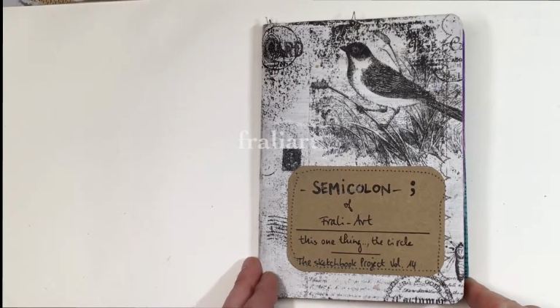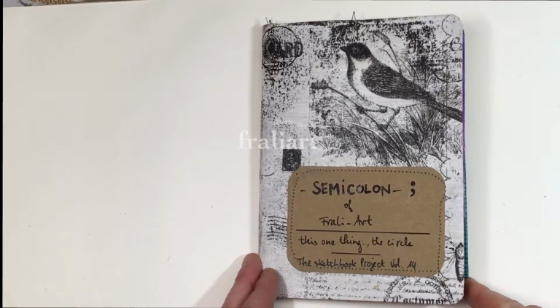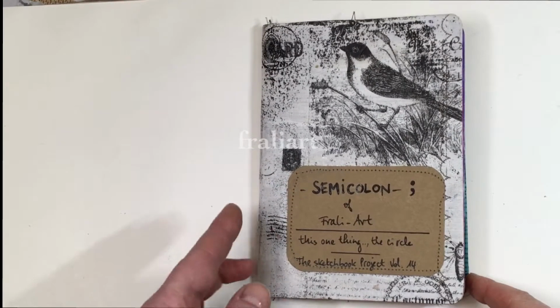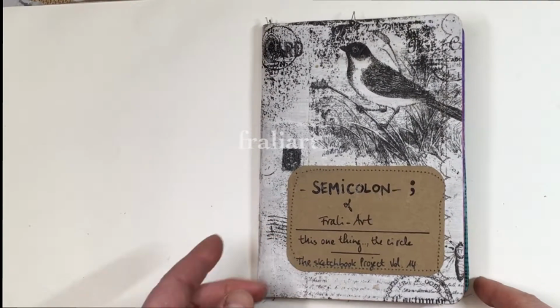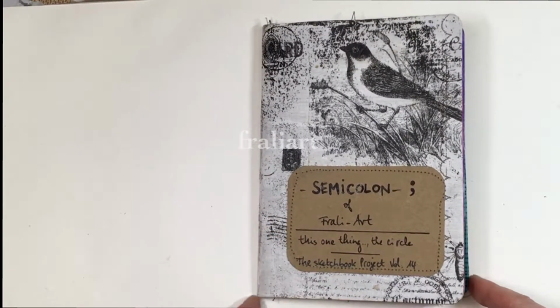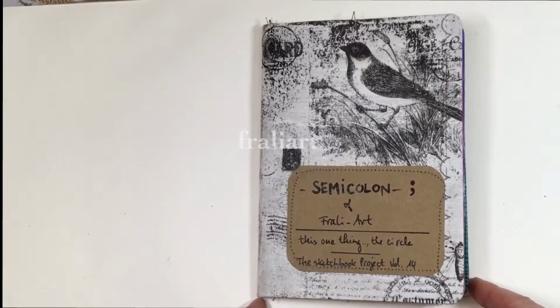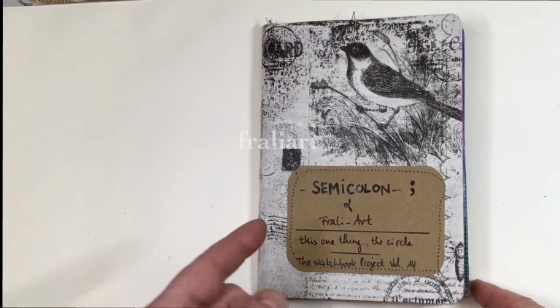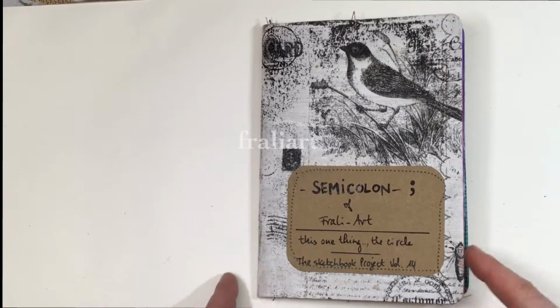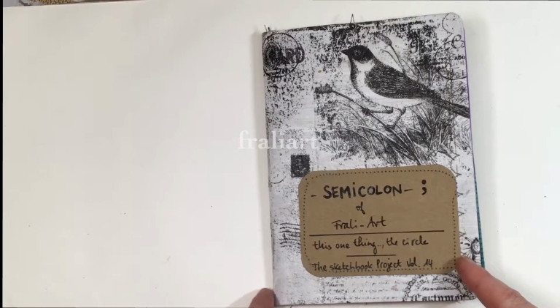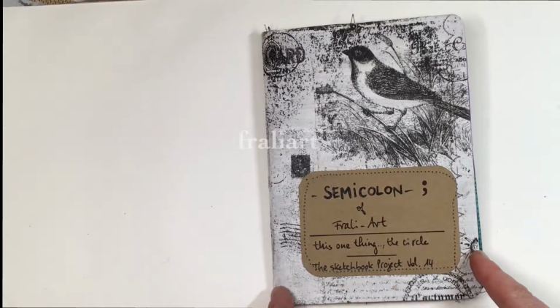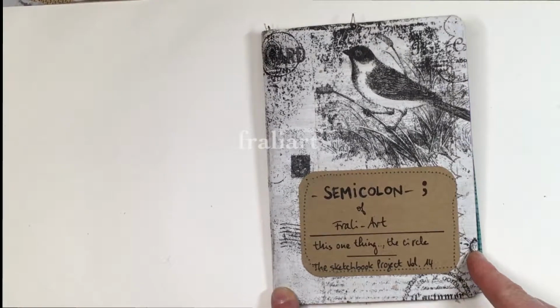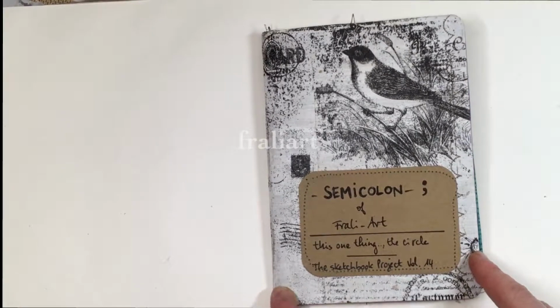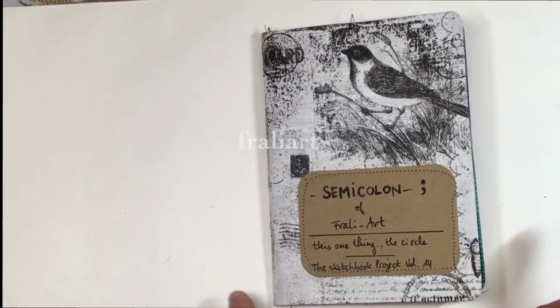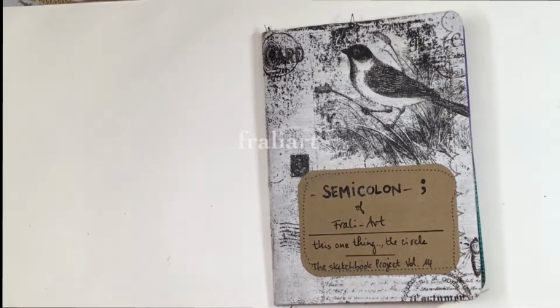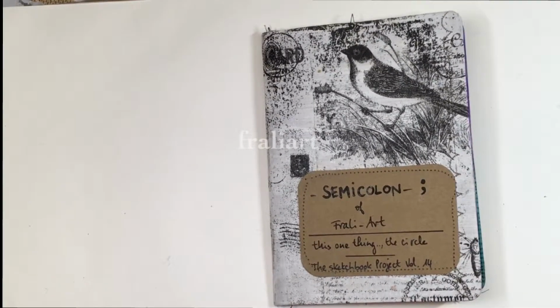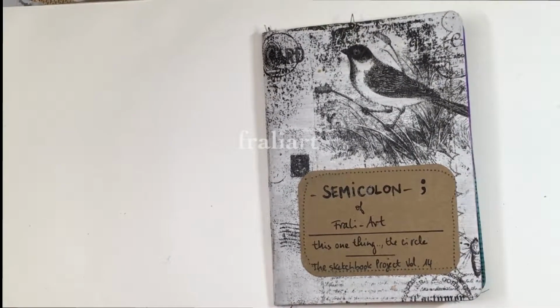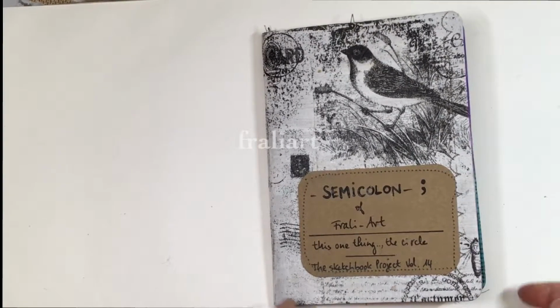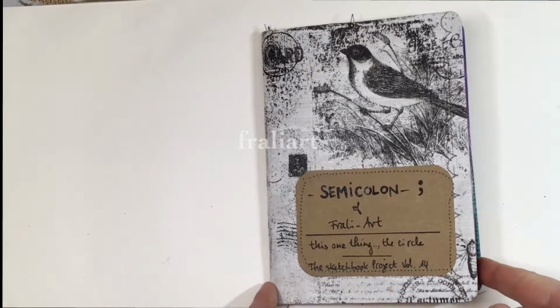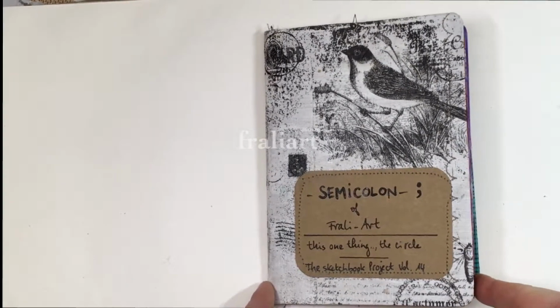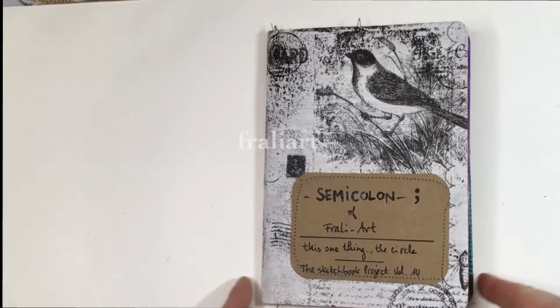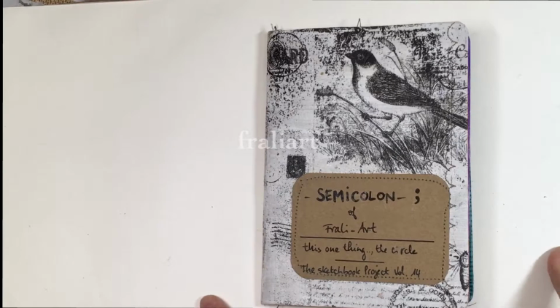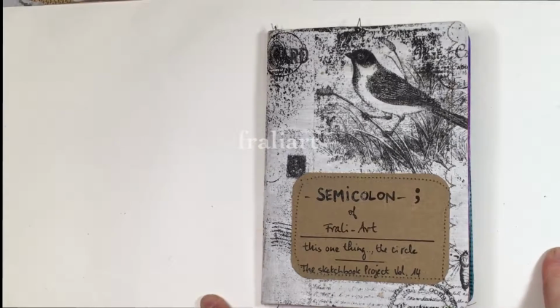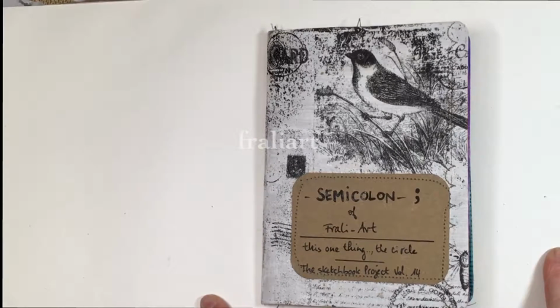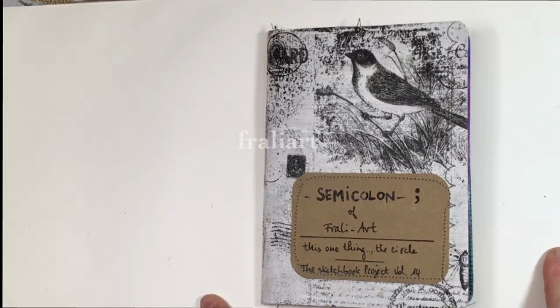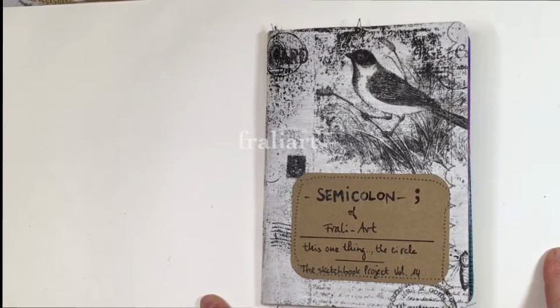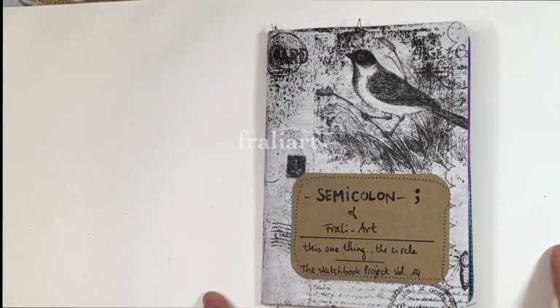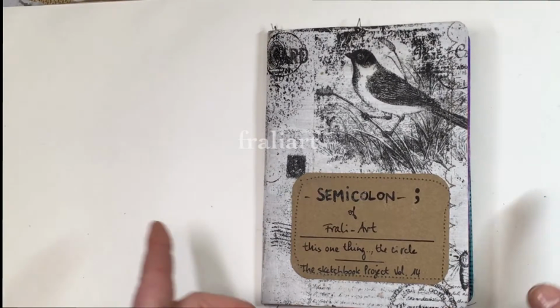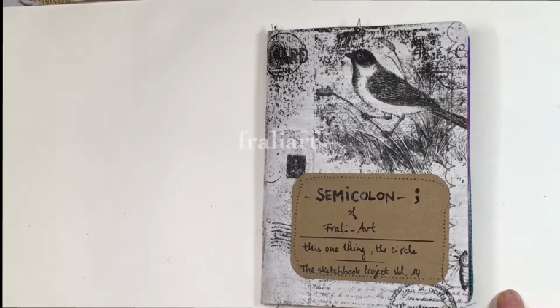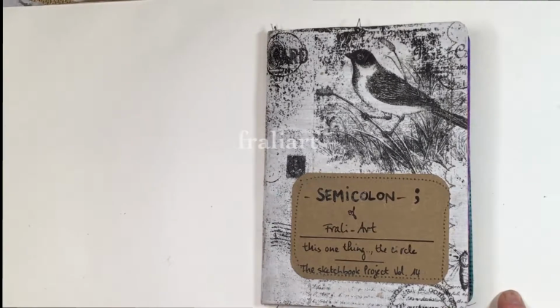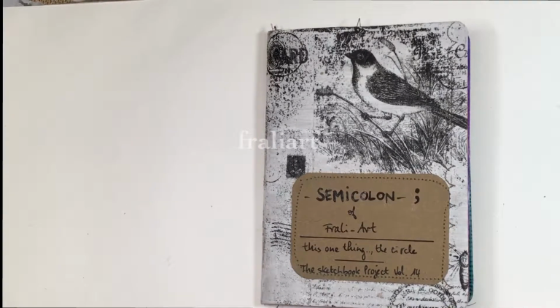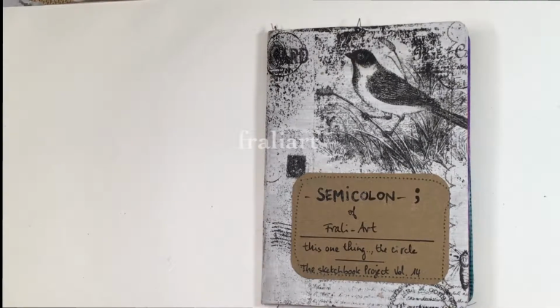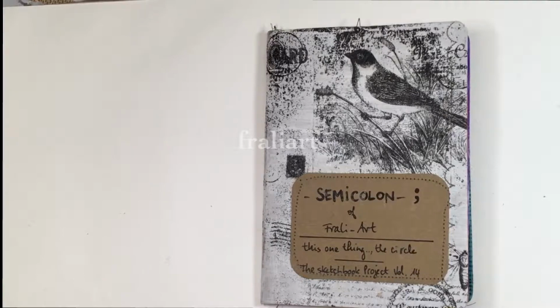So my sketchbook — the name of it is 'Semi-colon' — it's all about circles. I'm going to make a flip-through with you, so just say nothing, just enjoy!